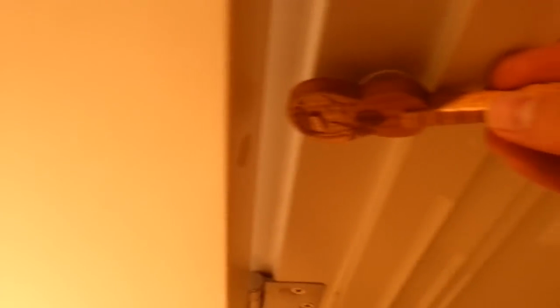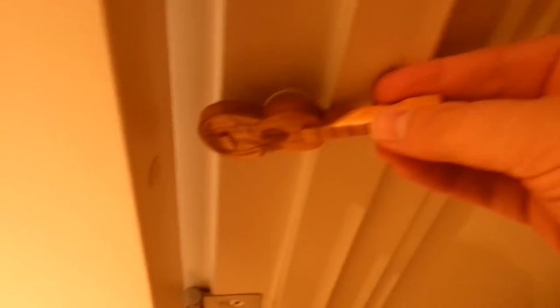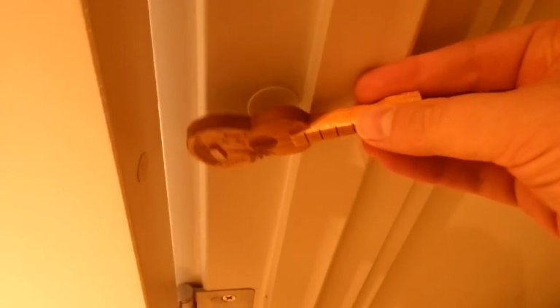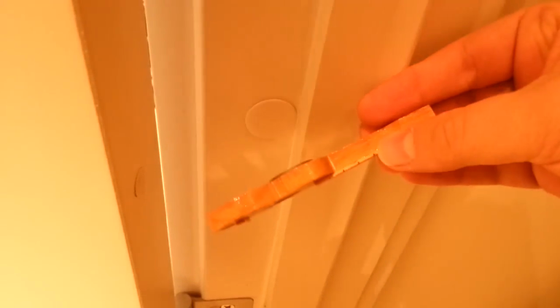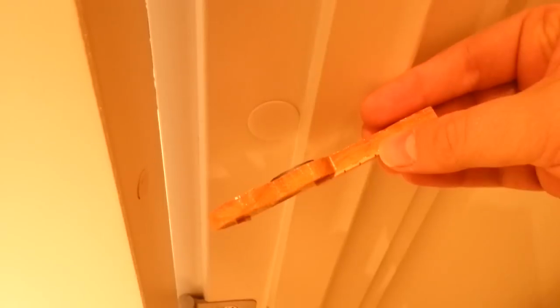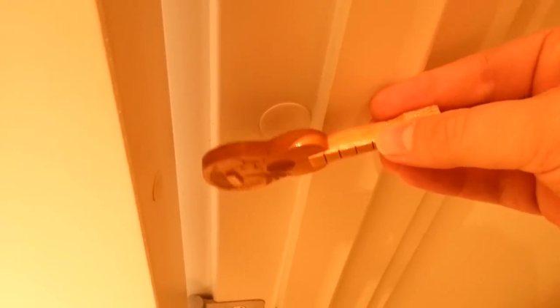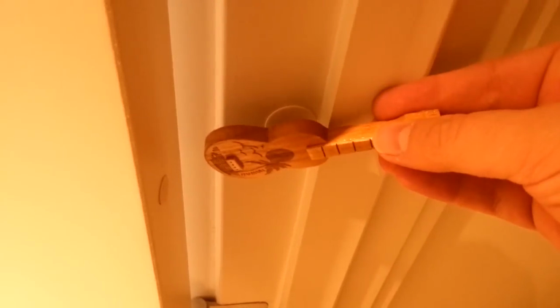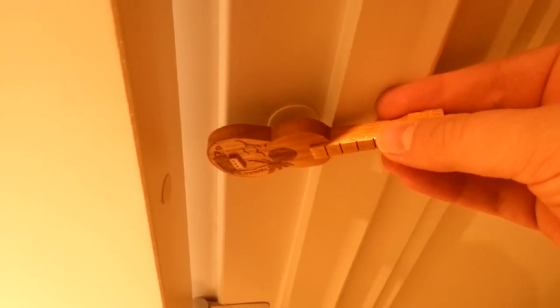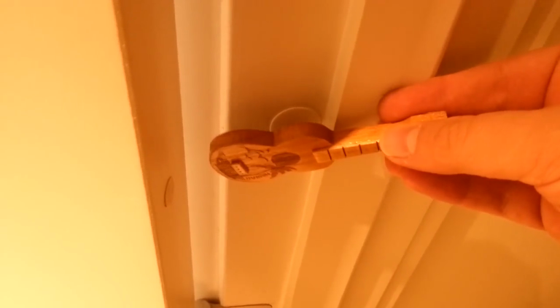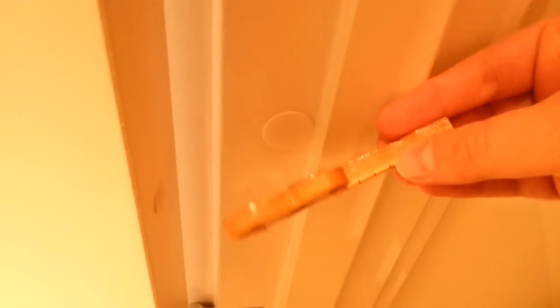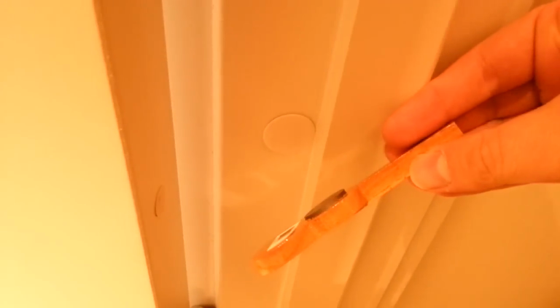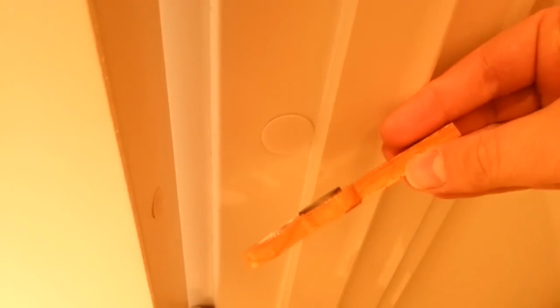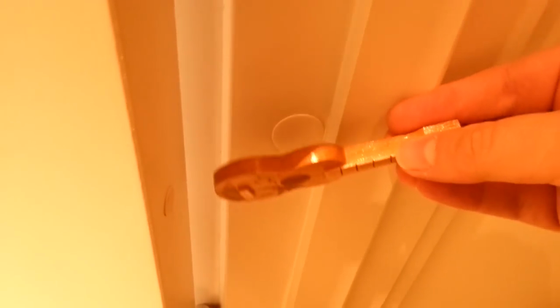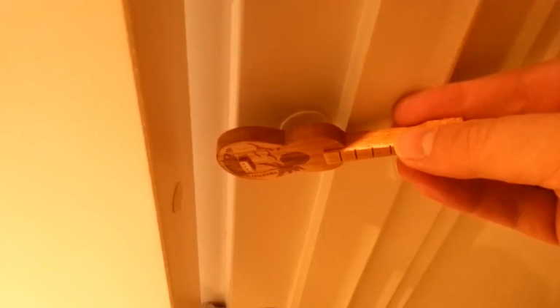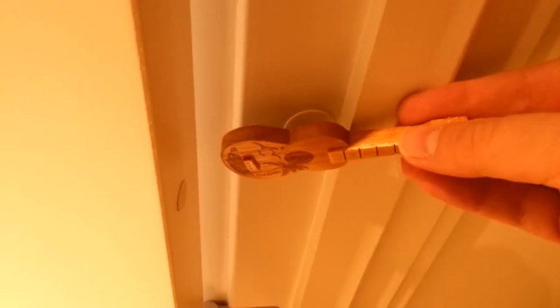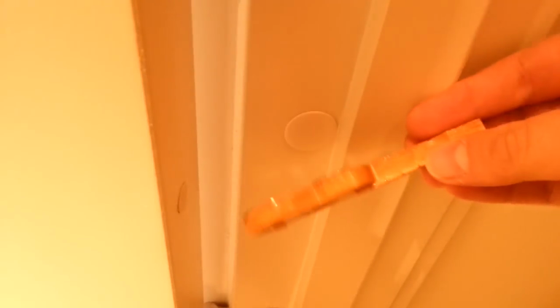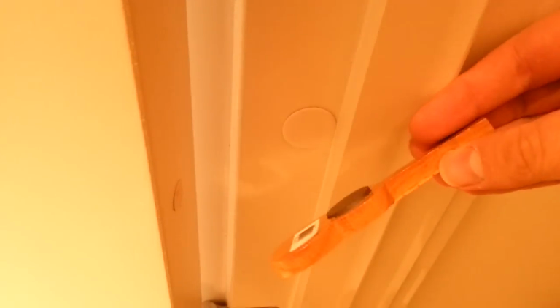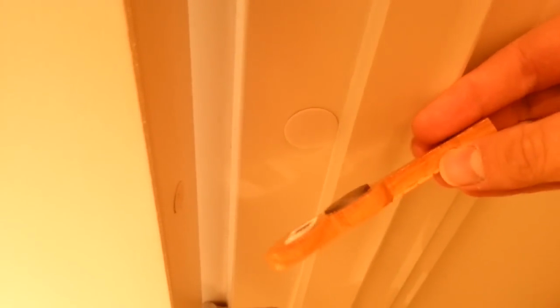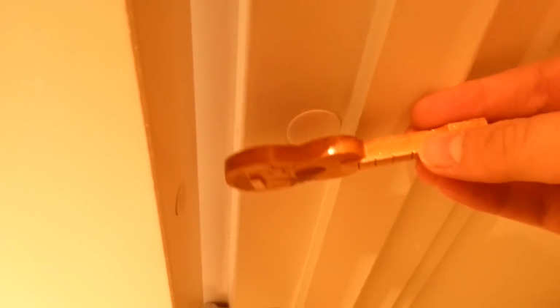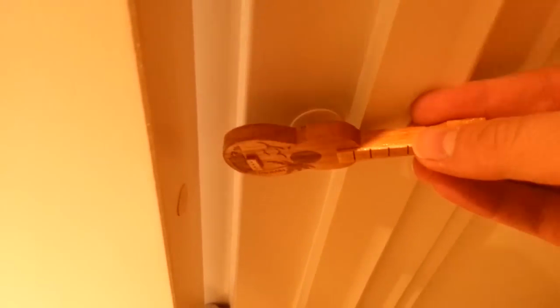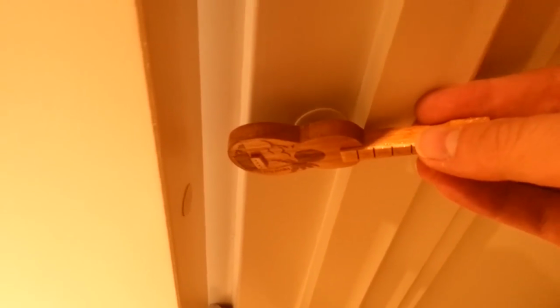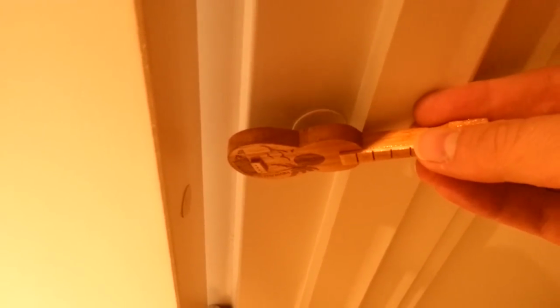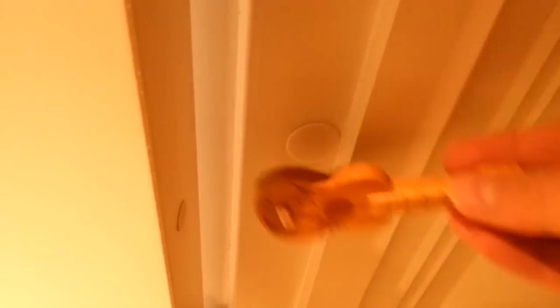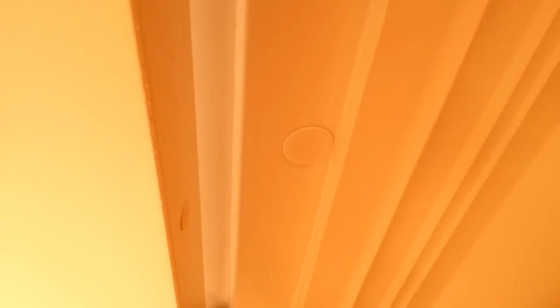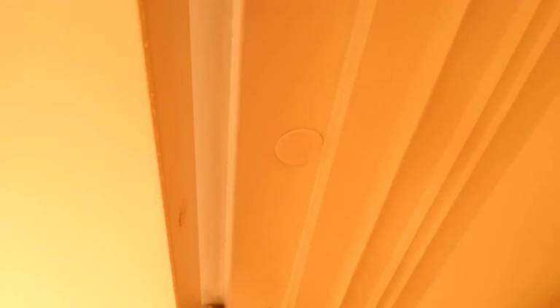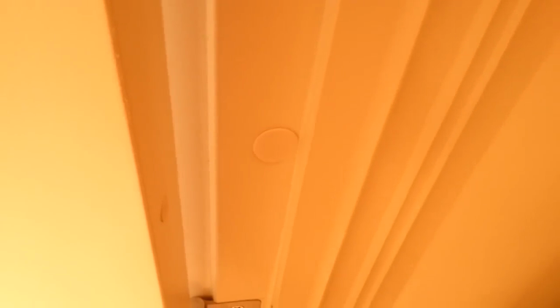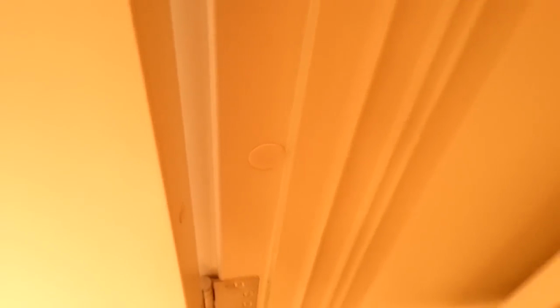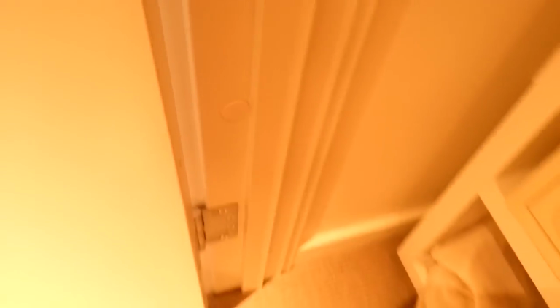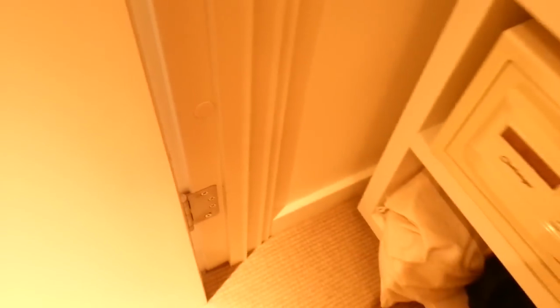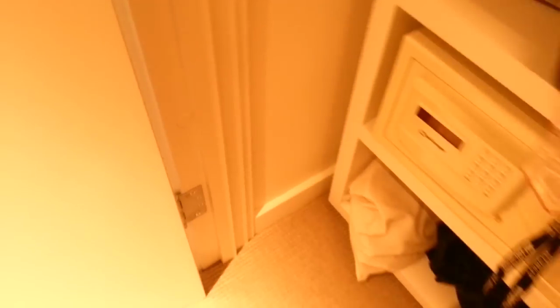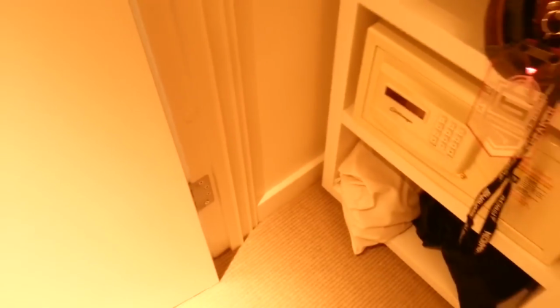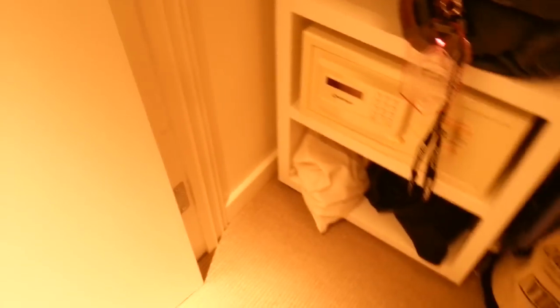There we are. Door's open, light is off, light is on. So there's a little bit of fun from Shaka Khan — door open sensors, bypassing with magnets.